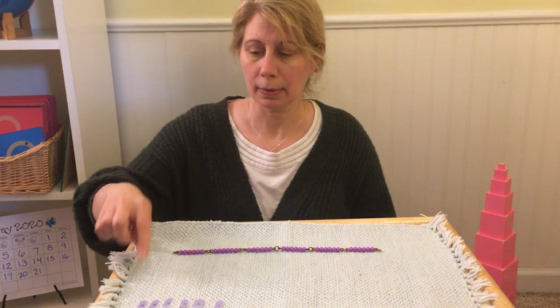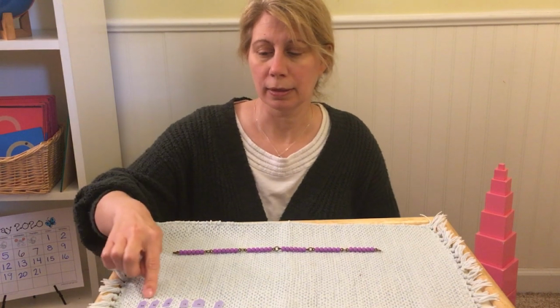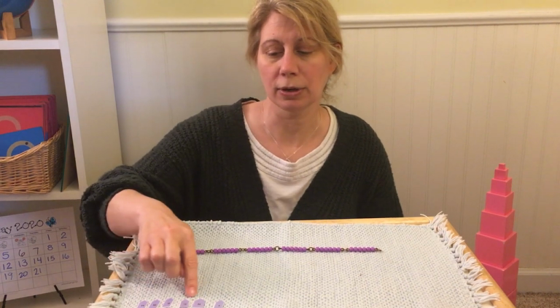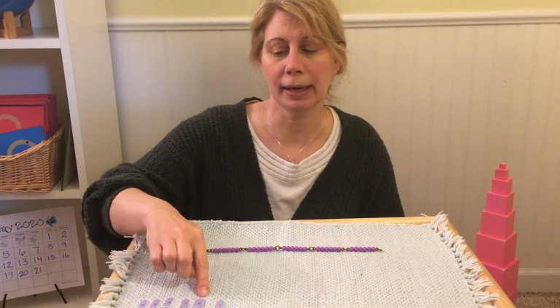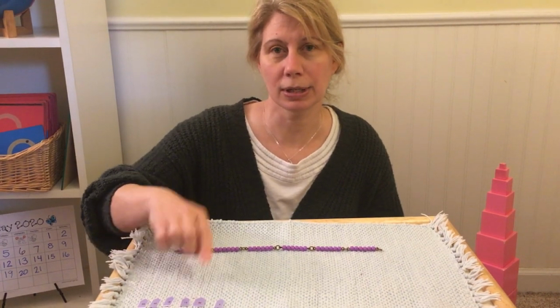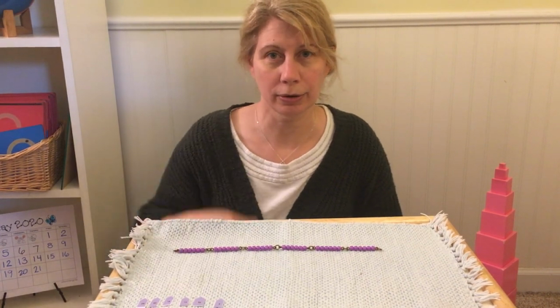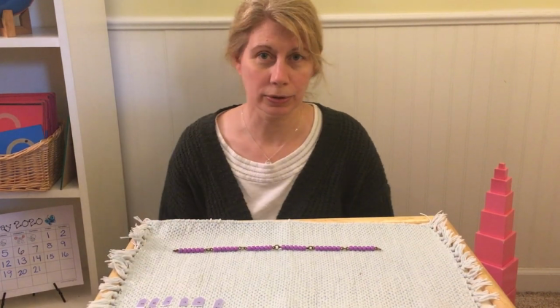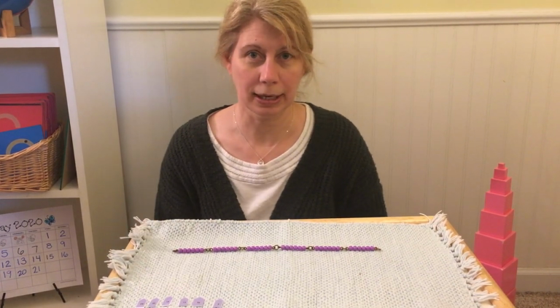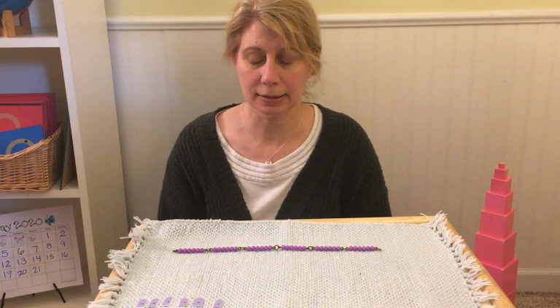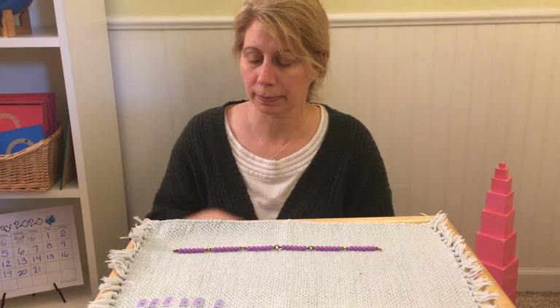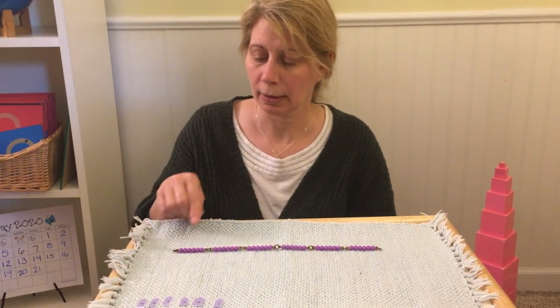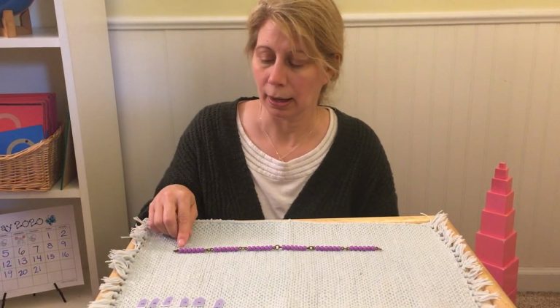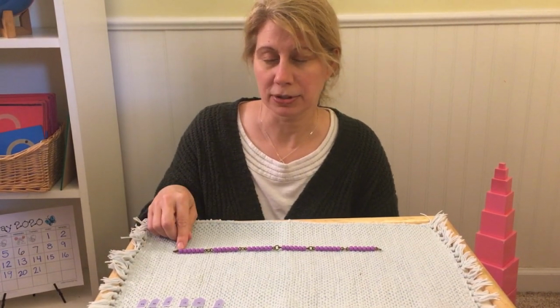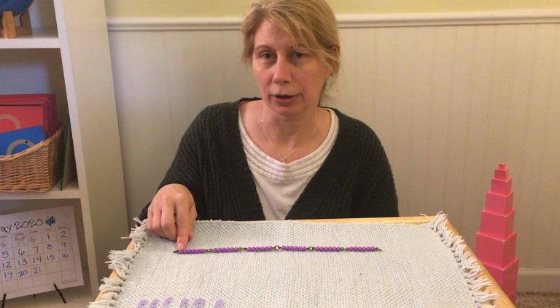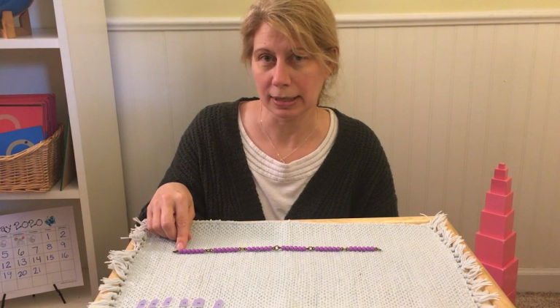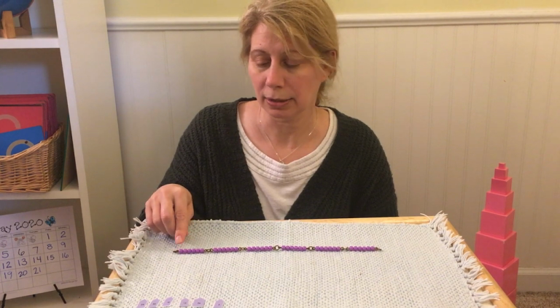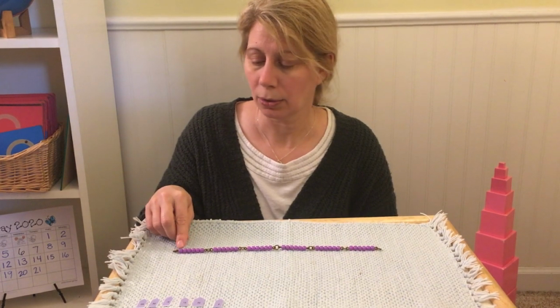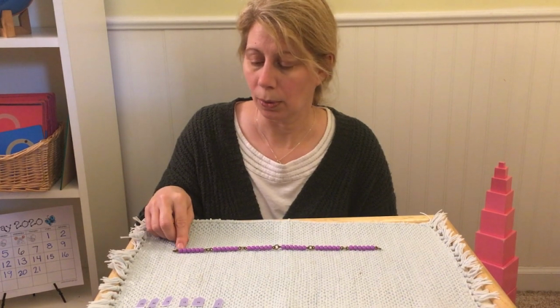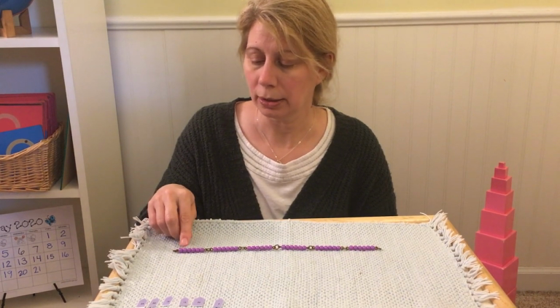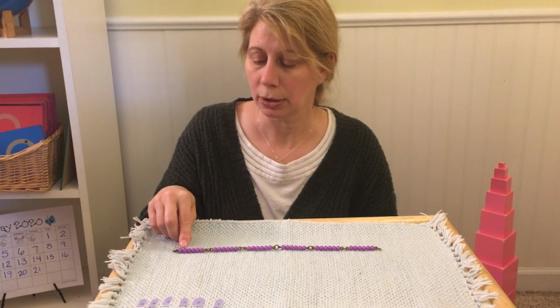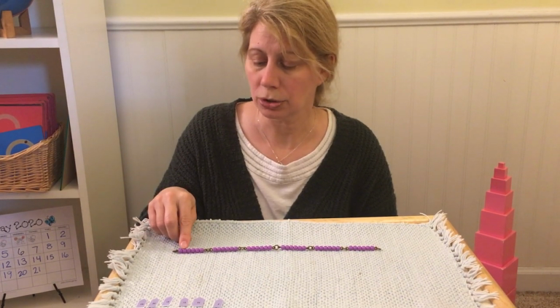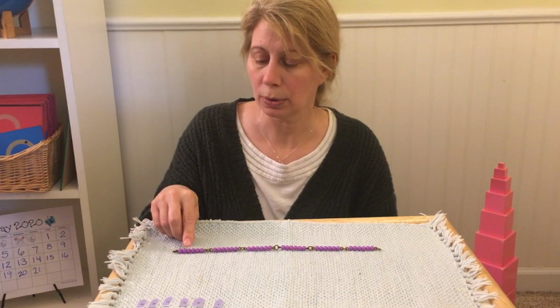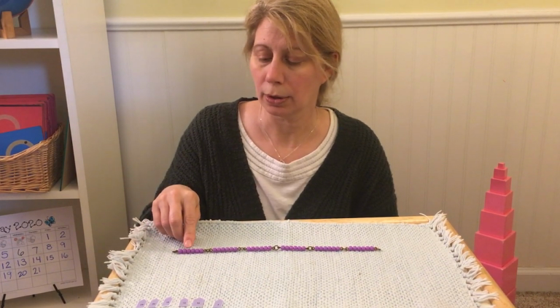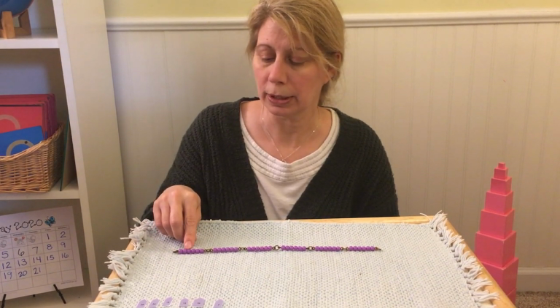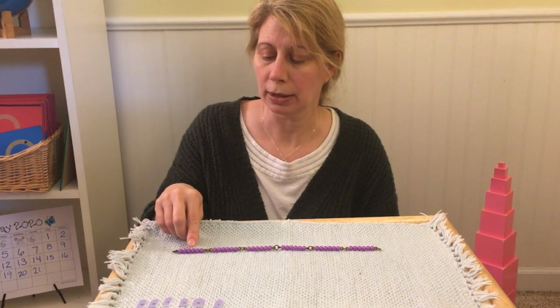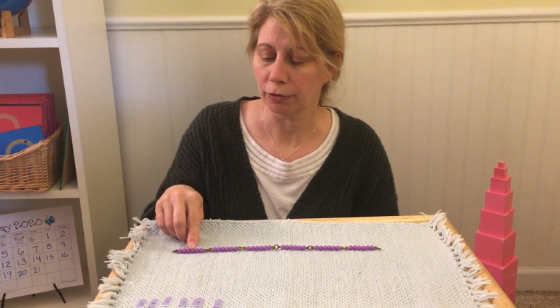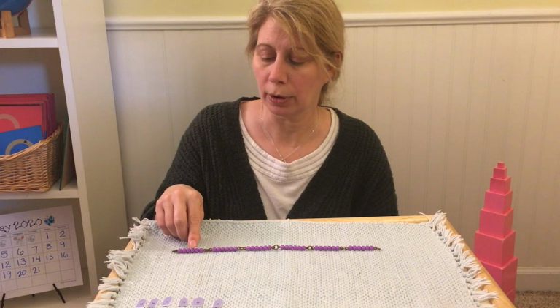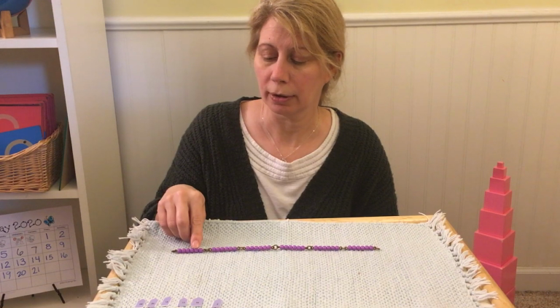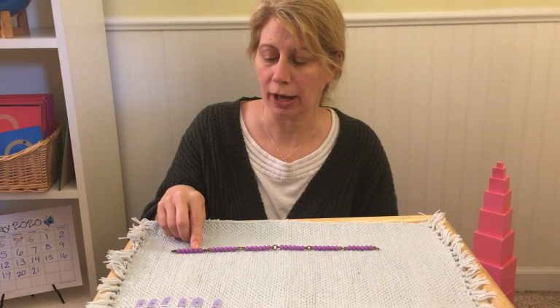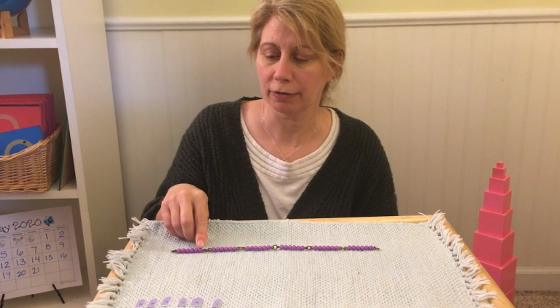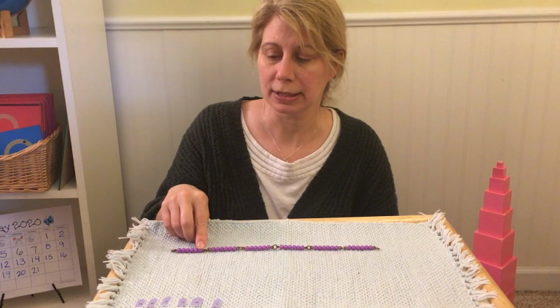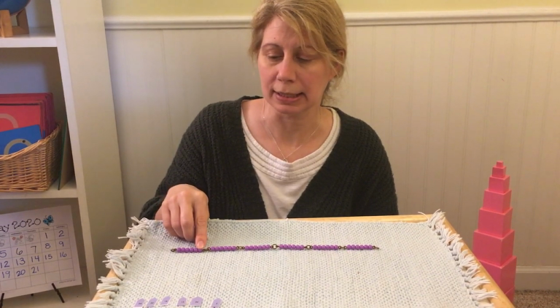These are my counting arrows or tickets. I'm starting on this side. One, two, three, four, five, six.